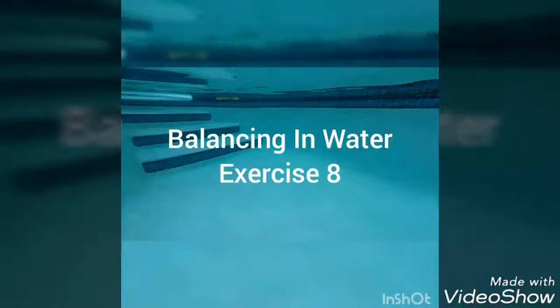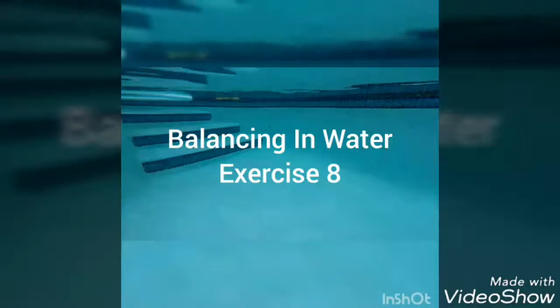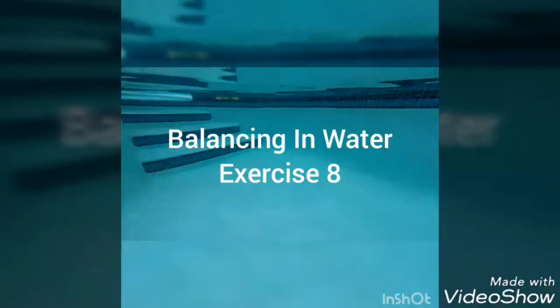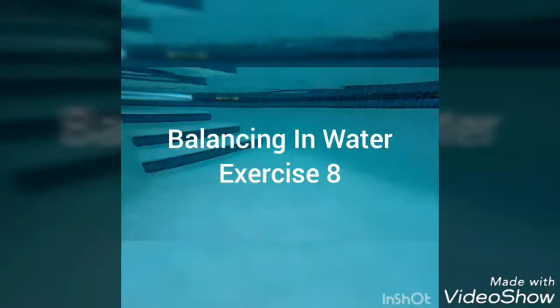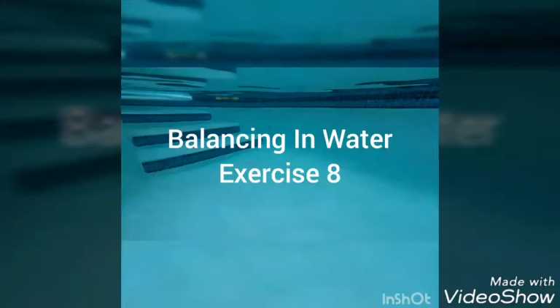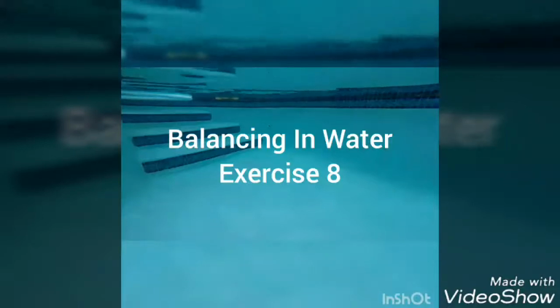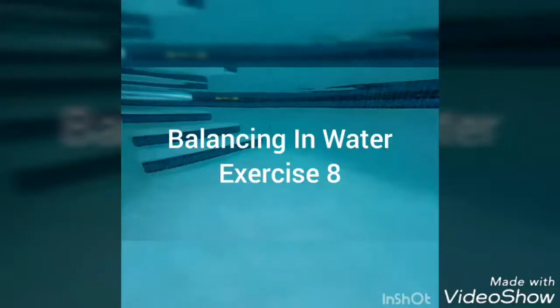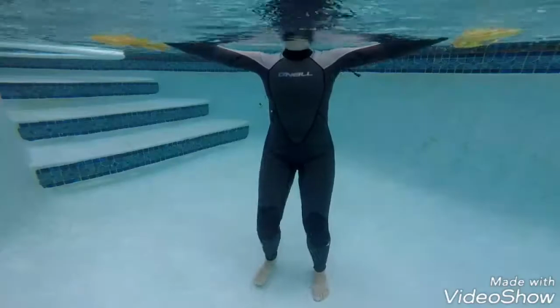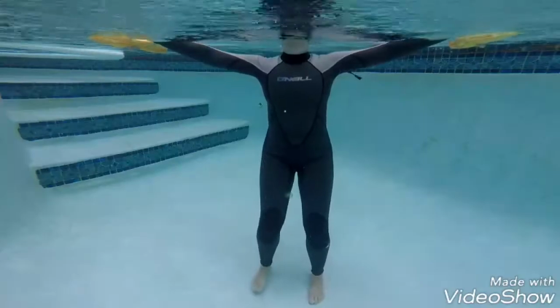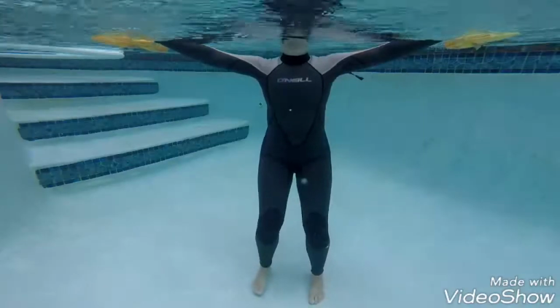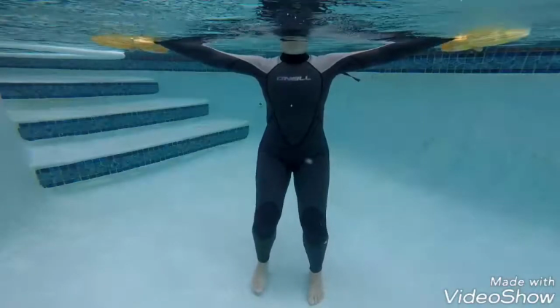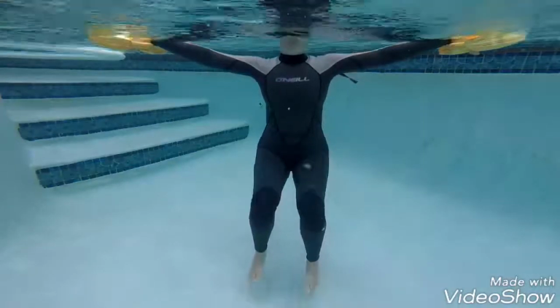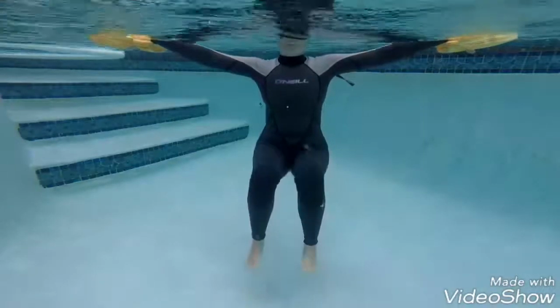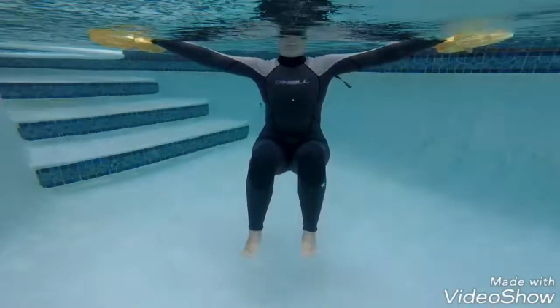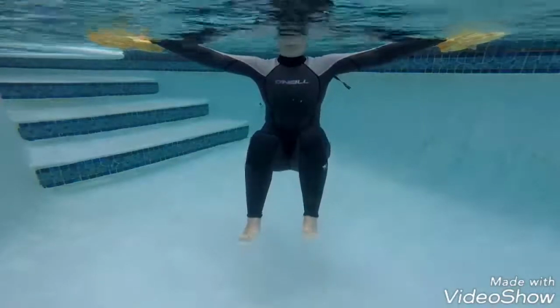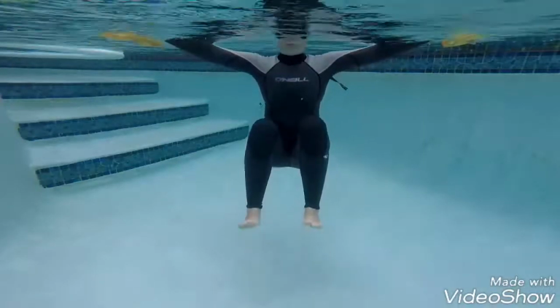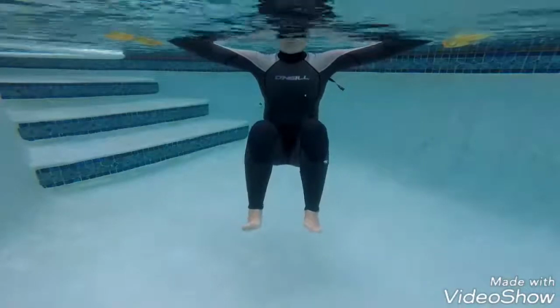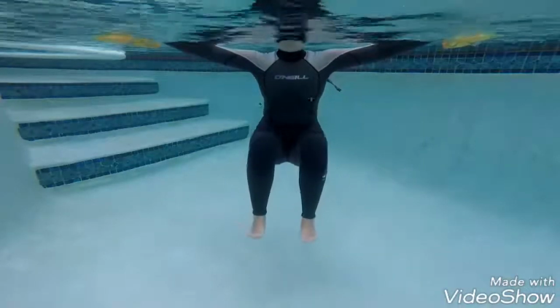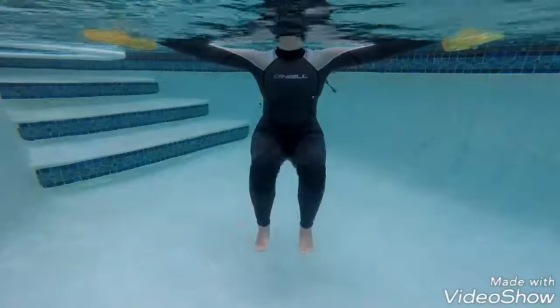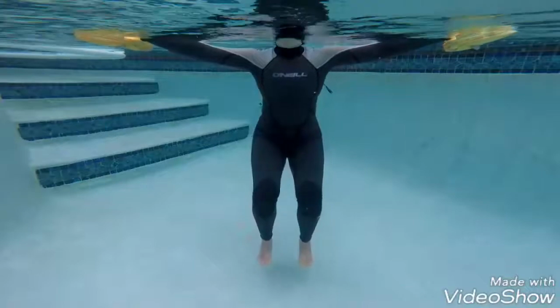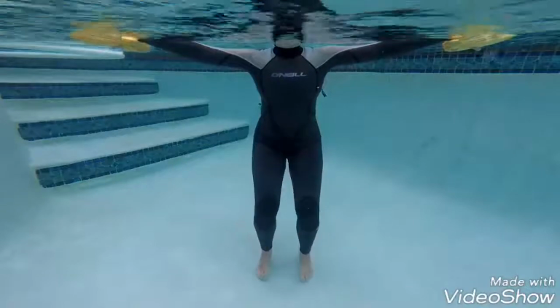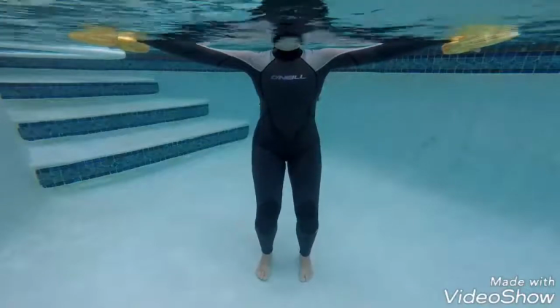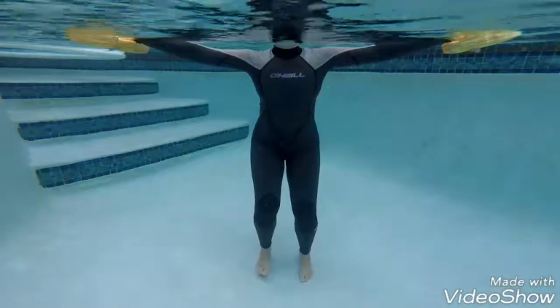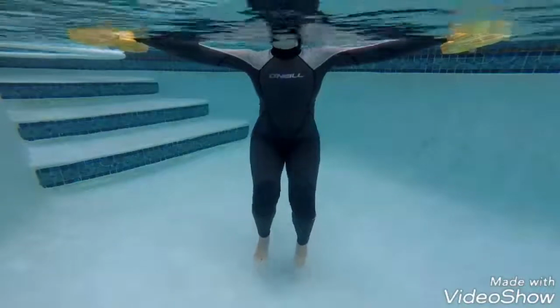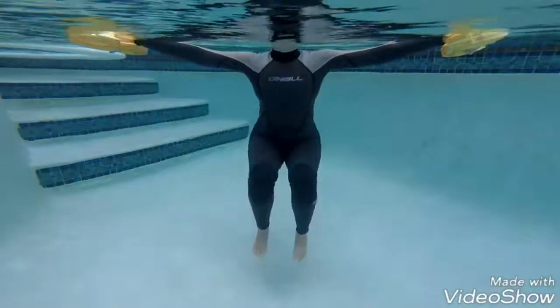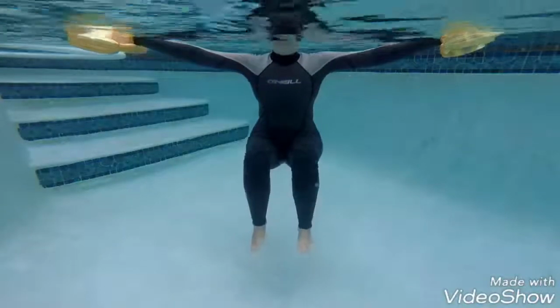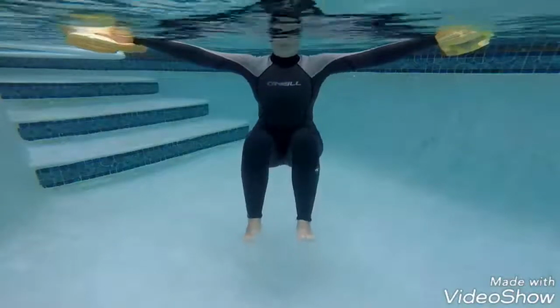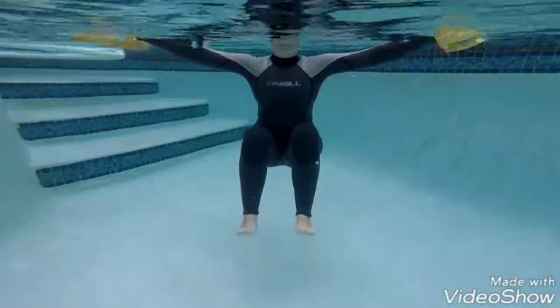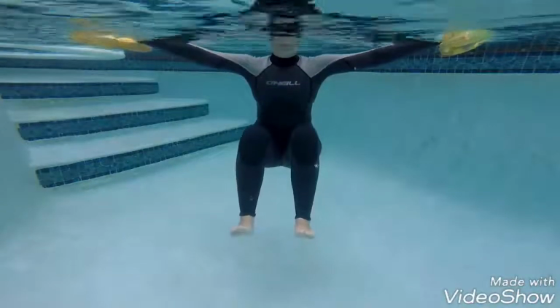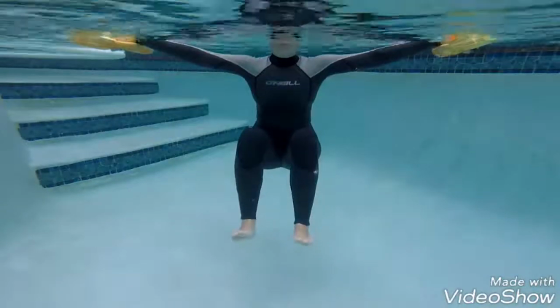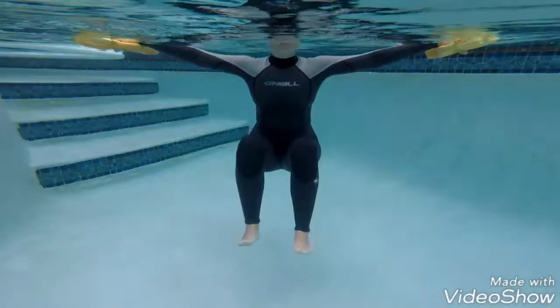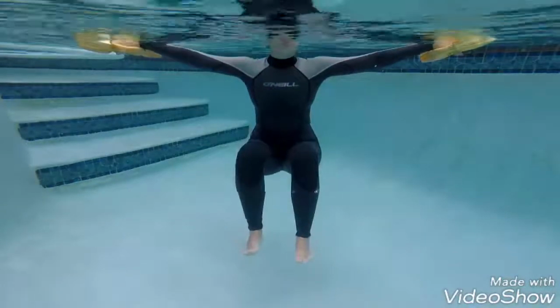For the next balancing exercise, keep your shoulder blades together, ribcage engaged, abdominals and buttocks tight.